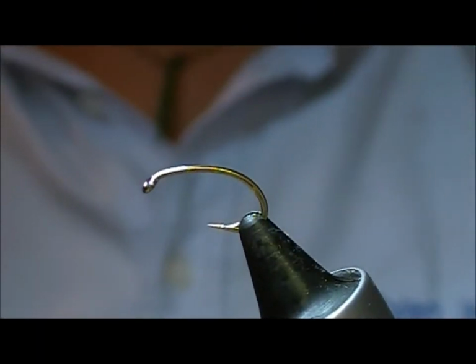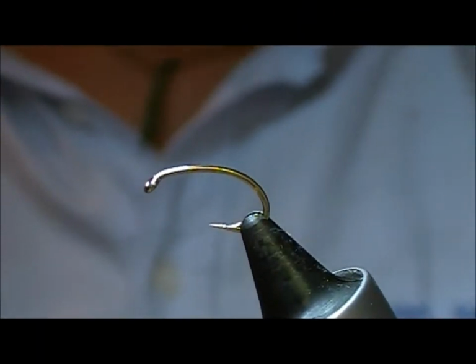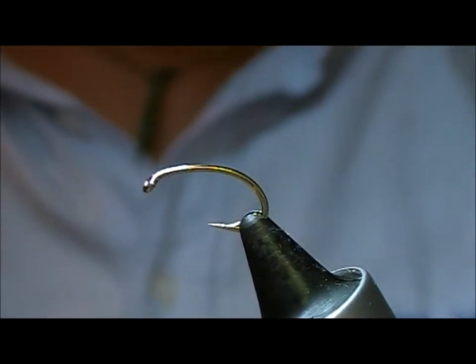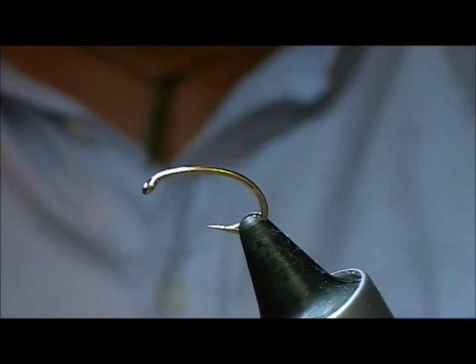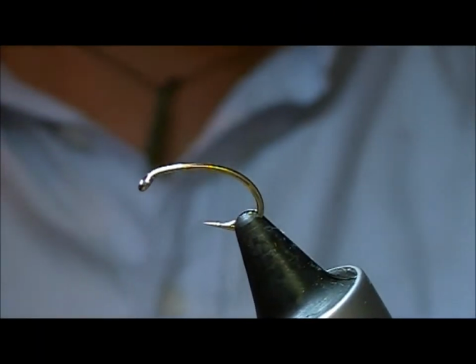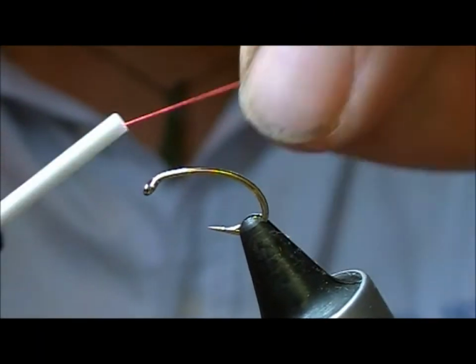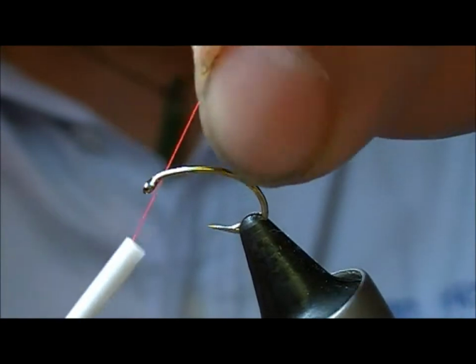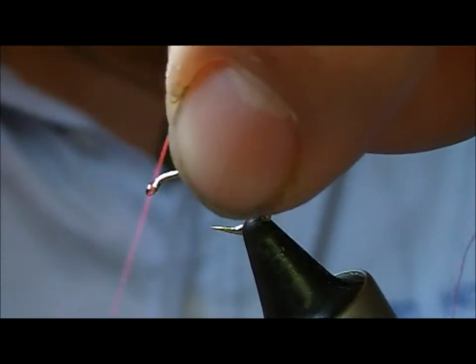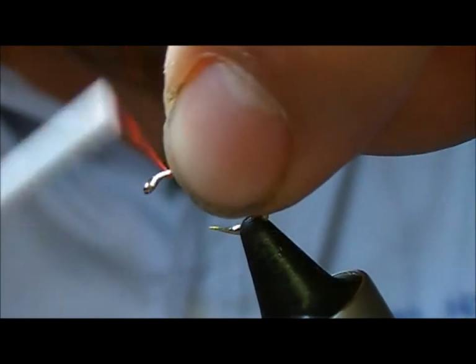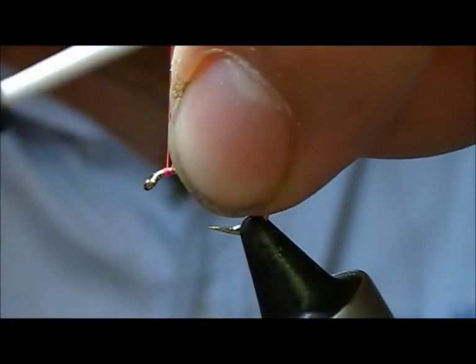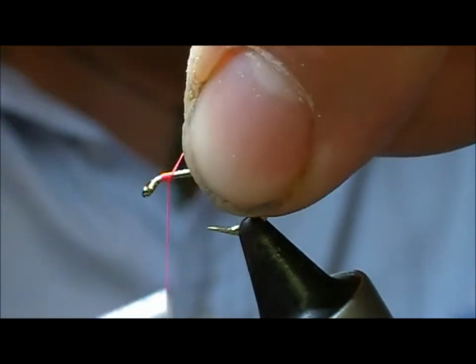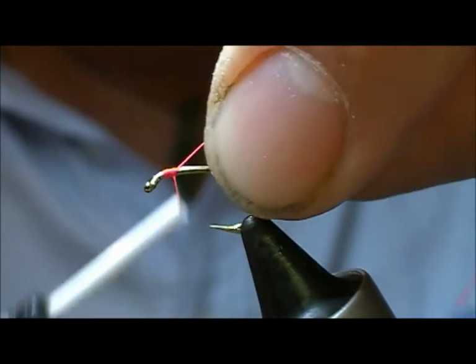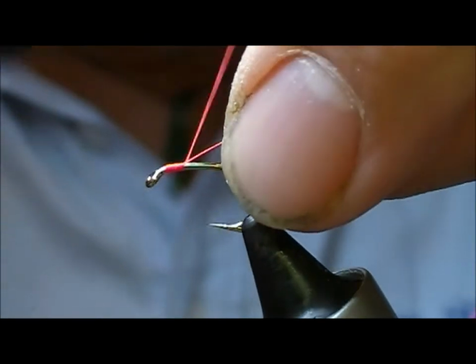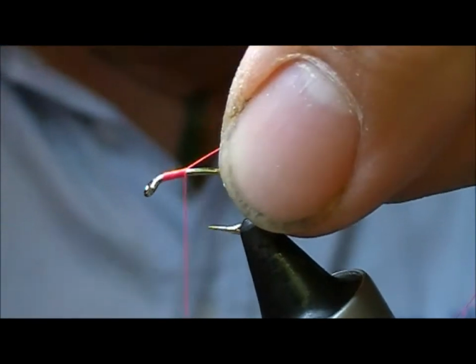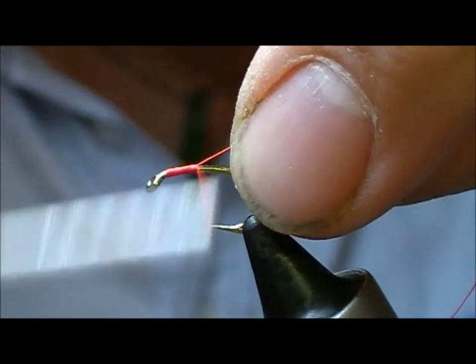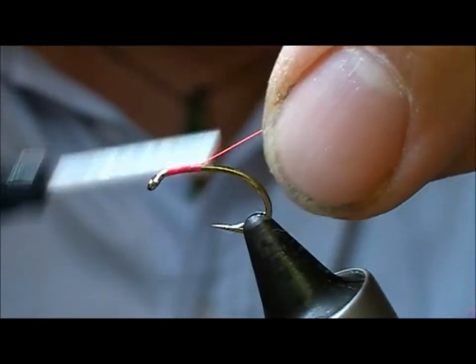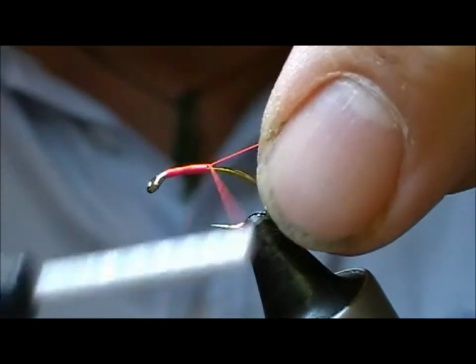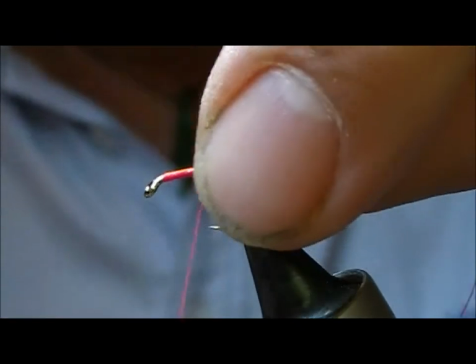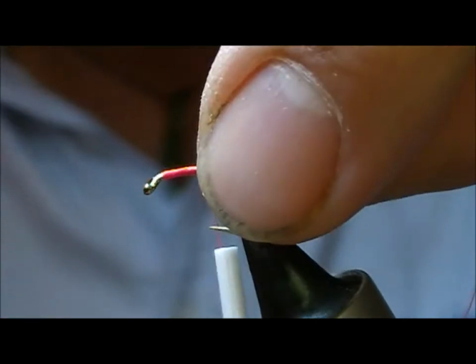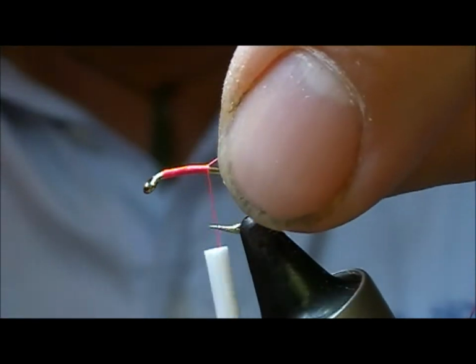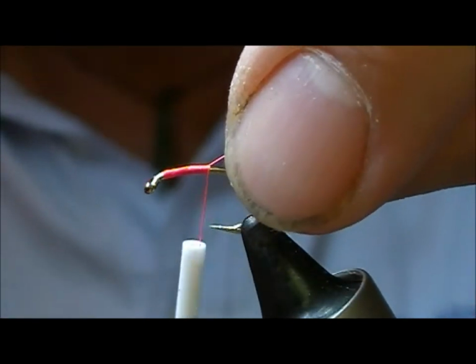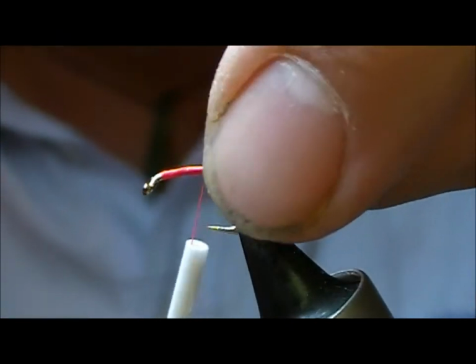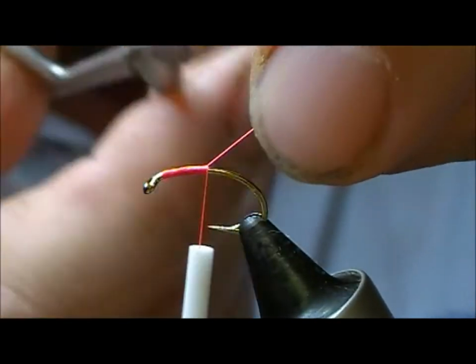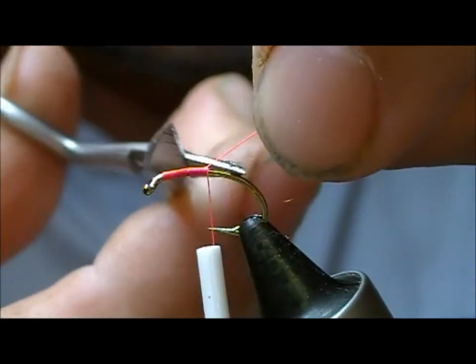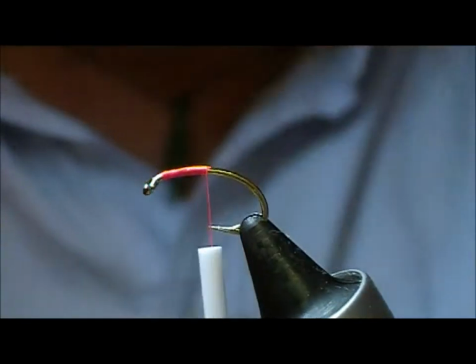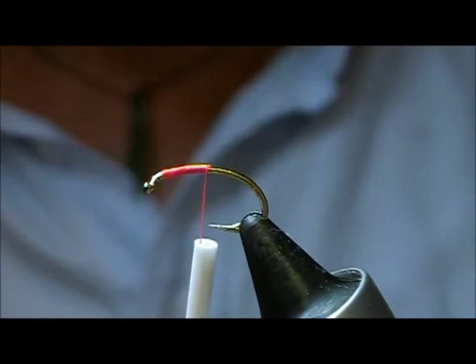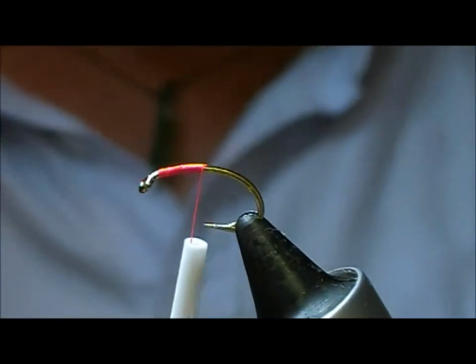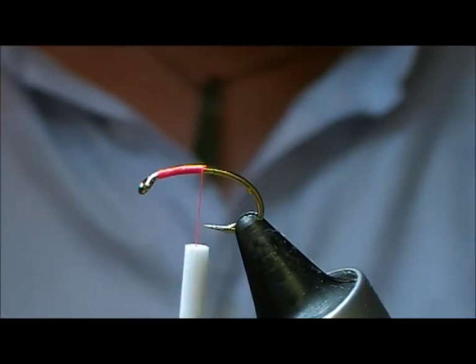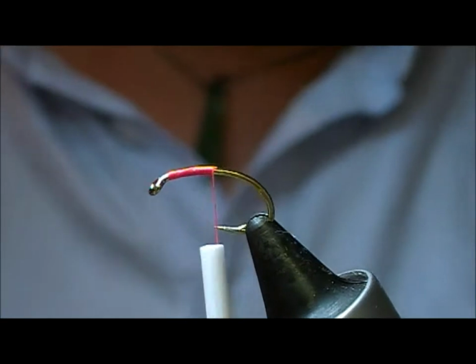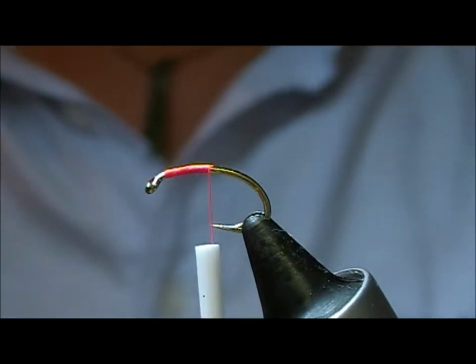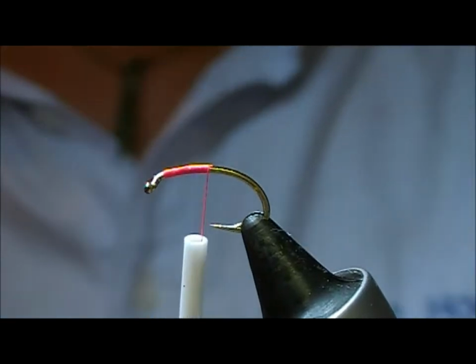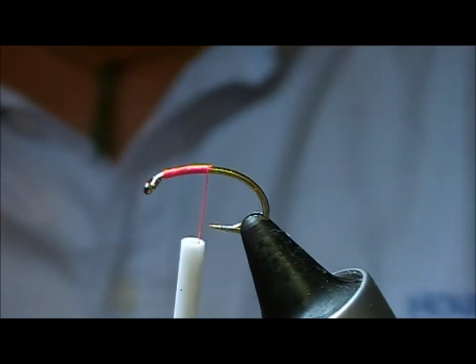I'm going to tie another Bloodworm. This is a size 12 probe style hook. You can use a lighter wire, you can use the Avio or the Avio wire version. It's quite a simple fly, there's only really two materials in it.